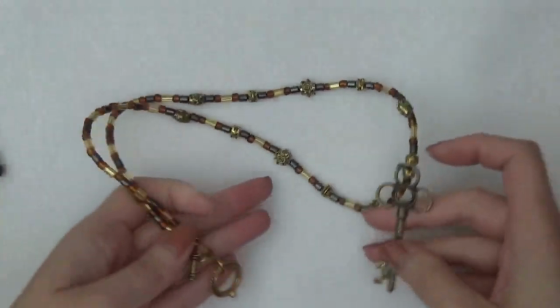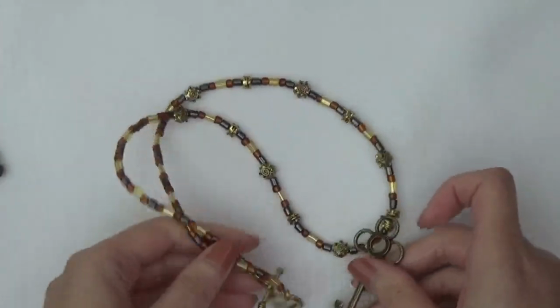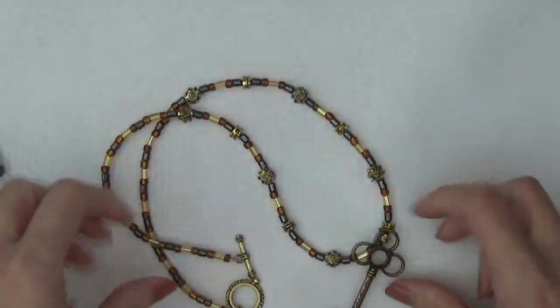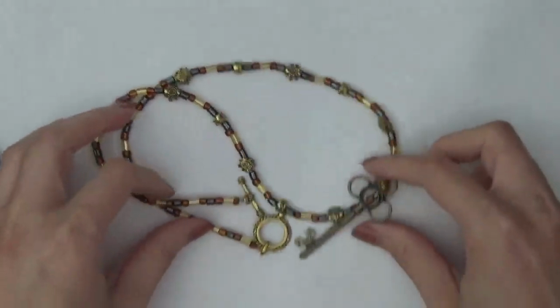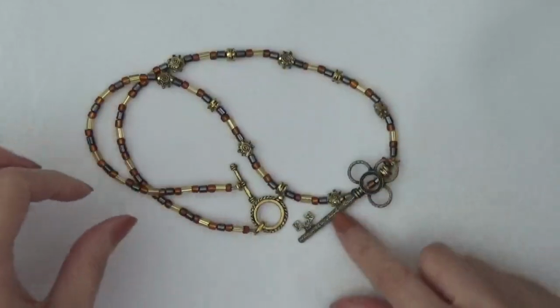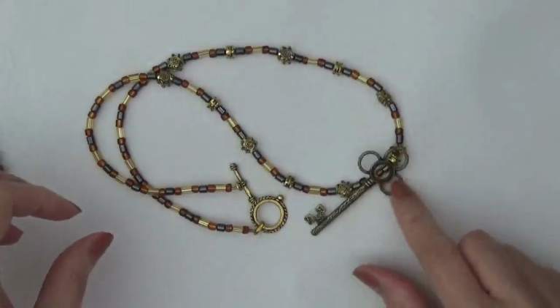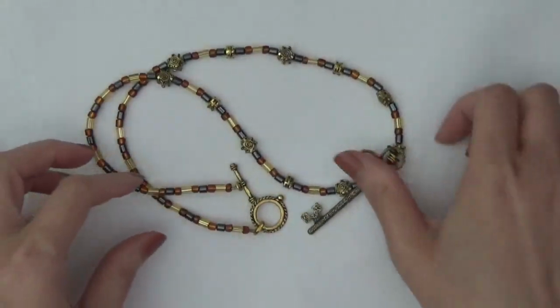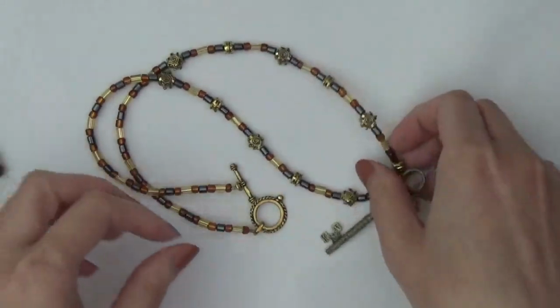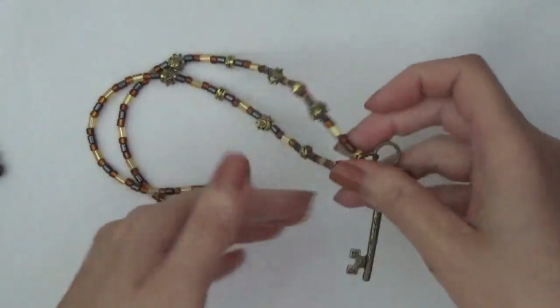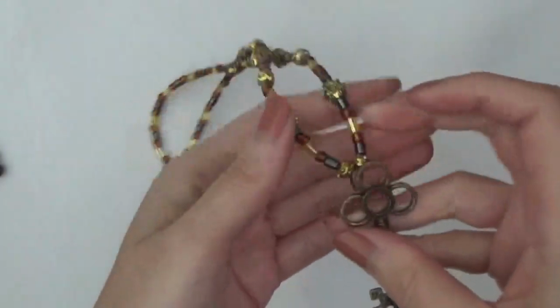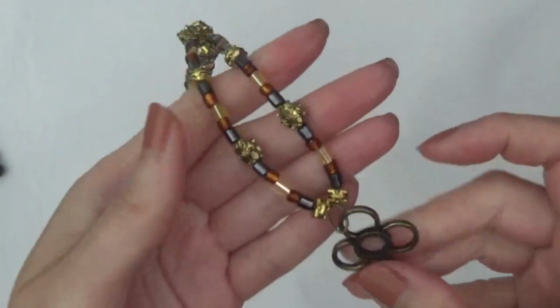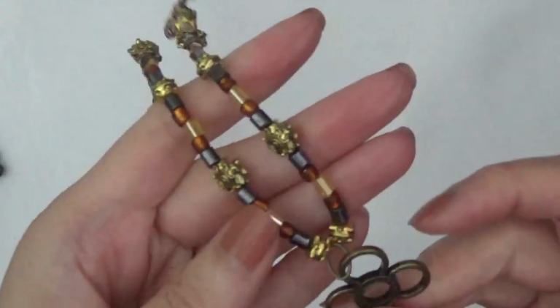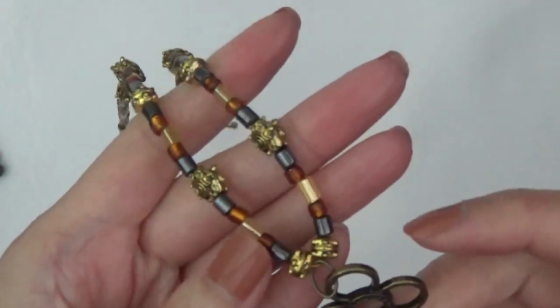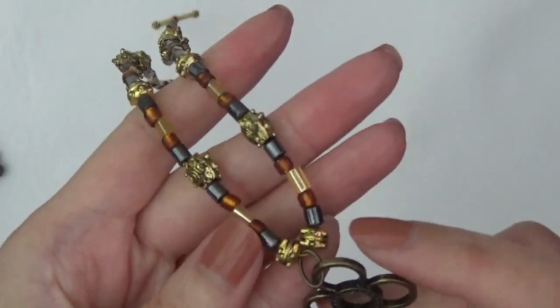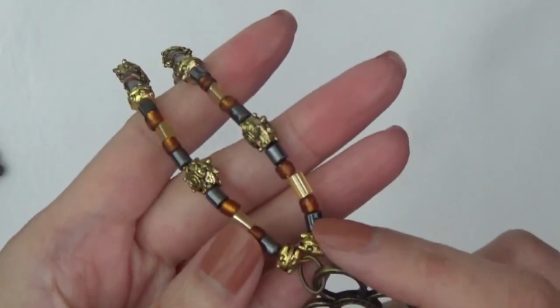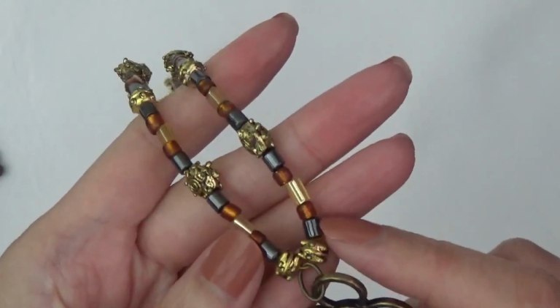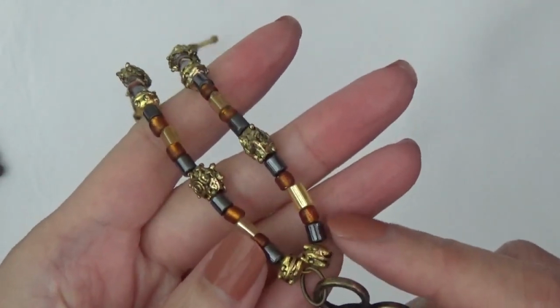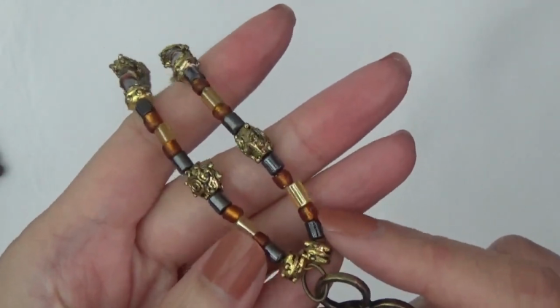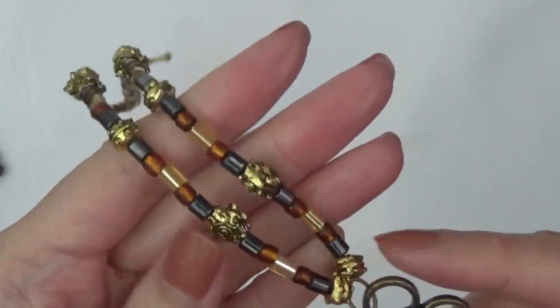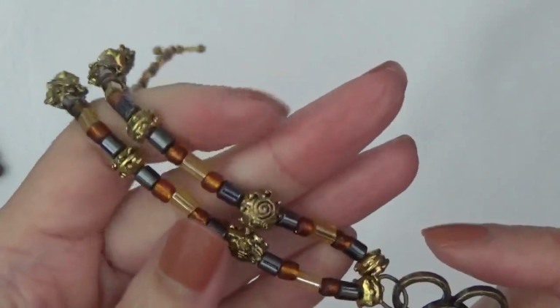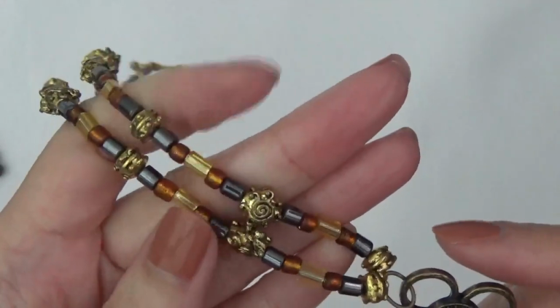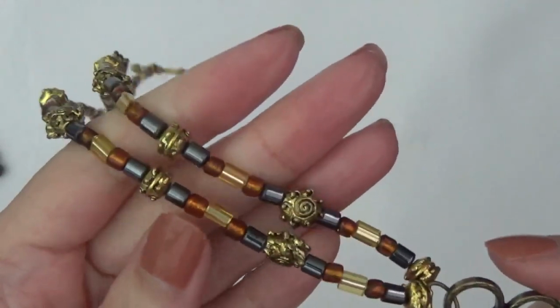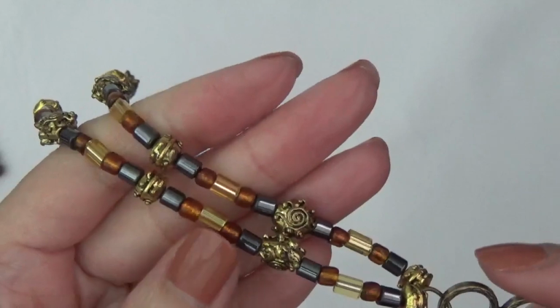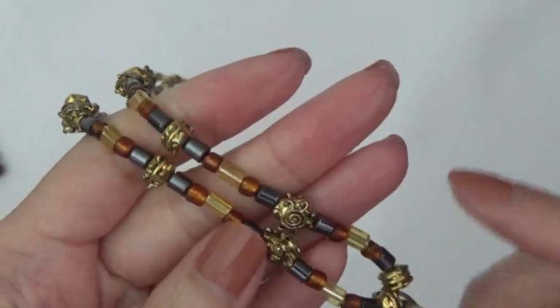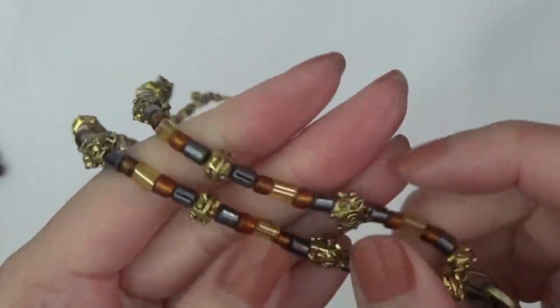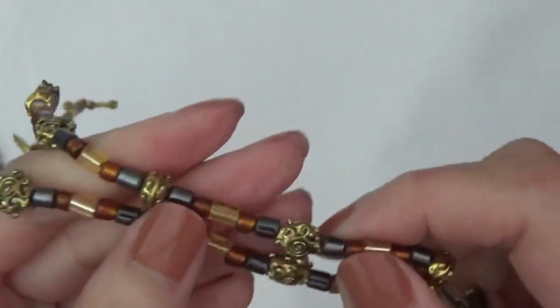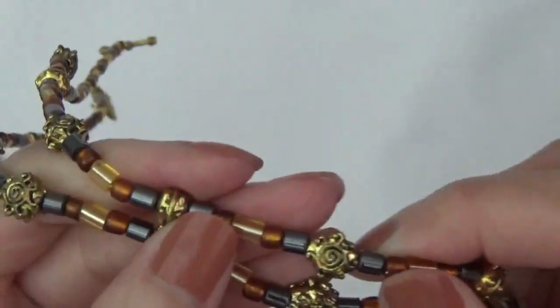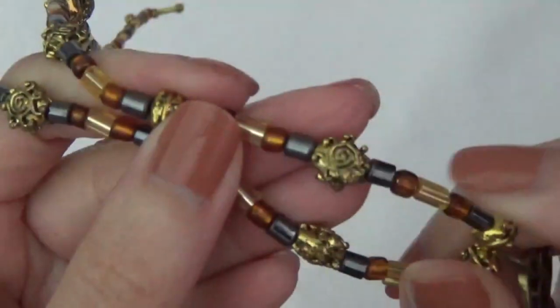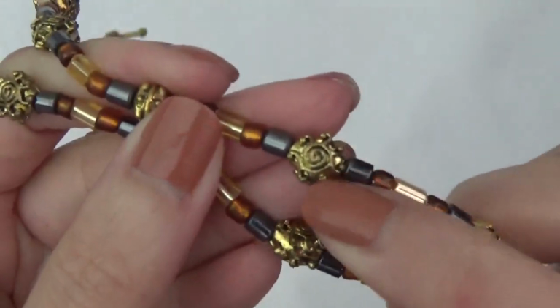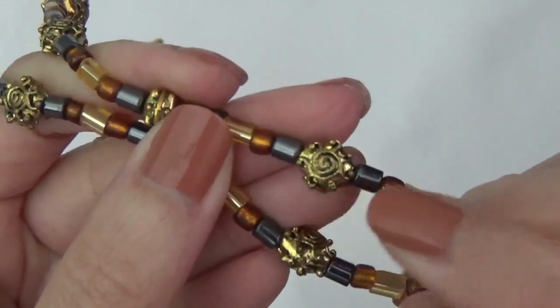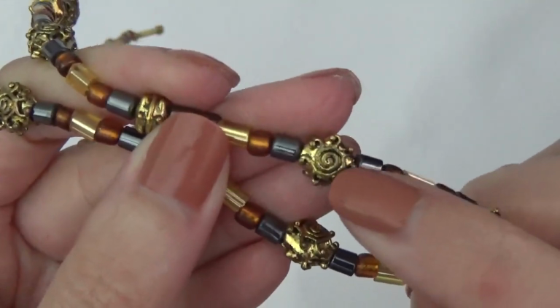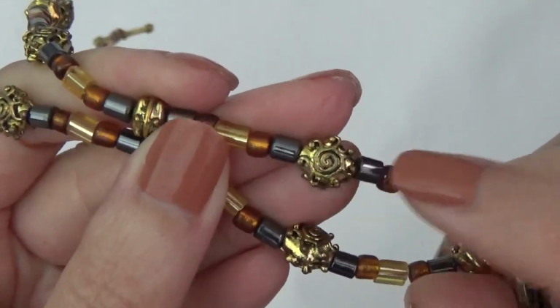A necklace has a key pendant. And I think these are hematite and glass beads here. Kind of looks like a sun design.